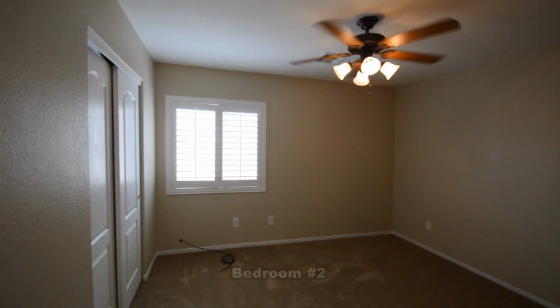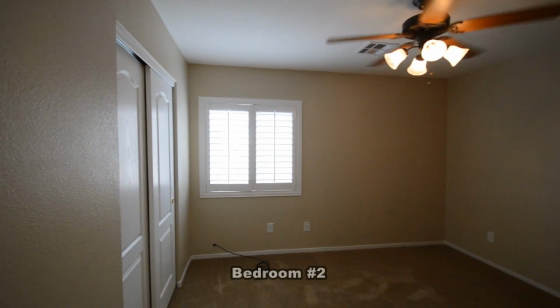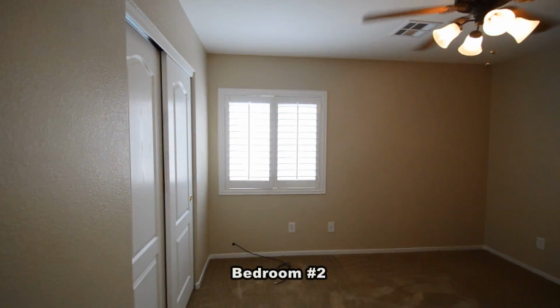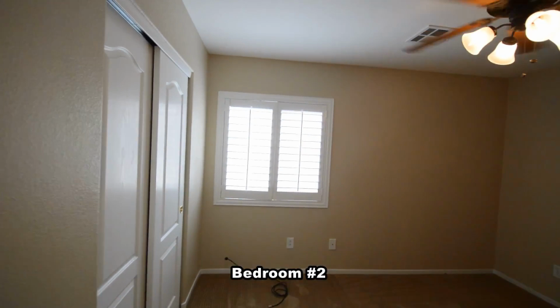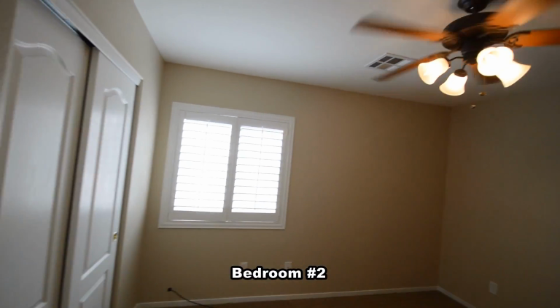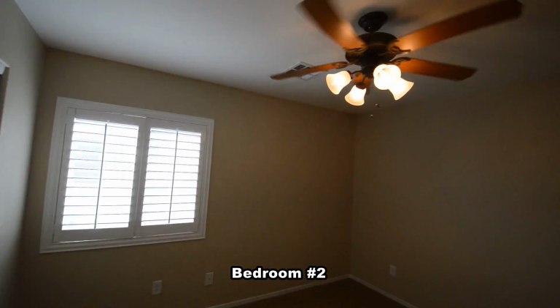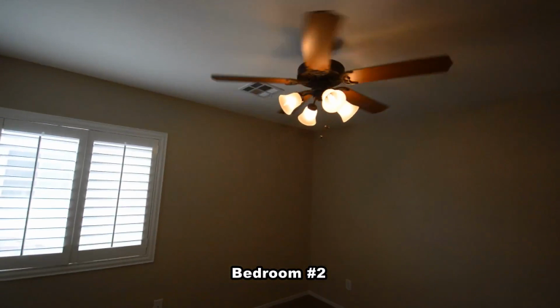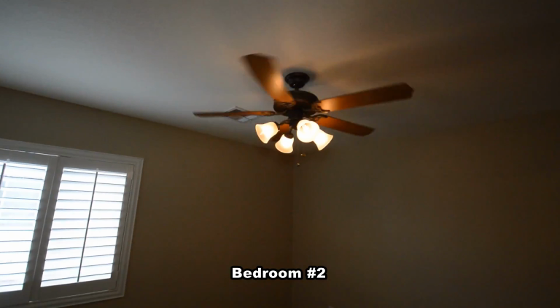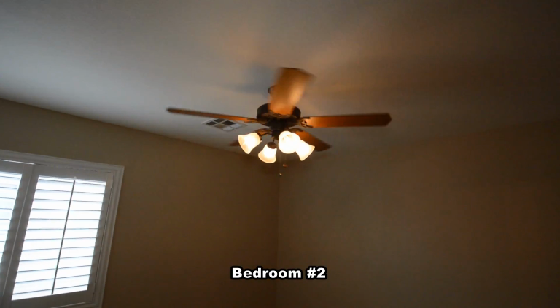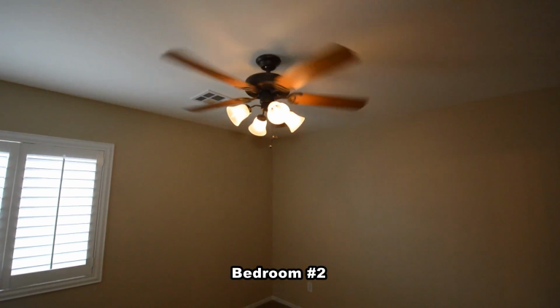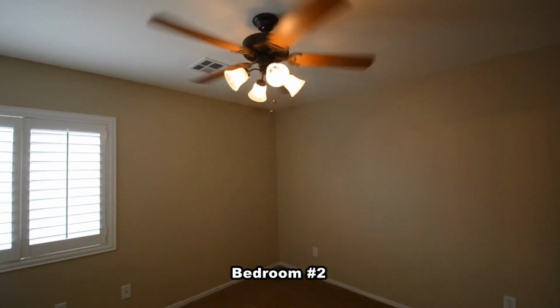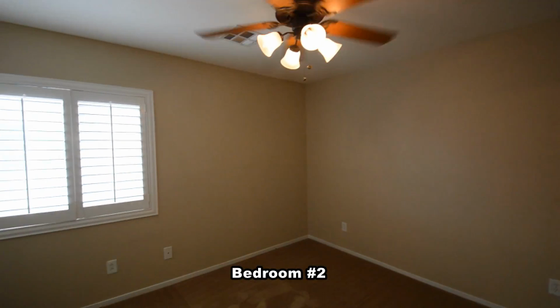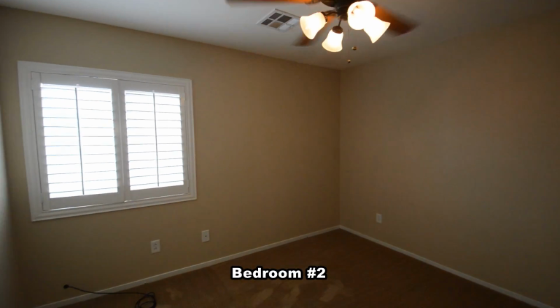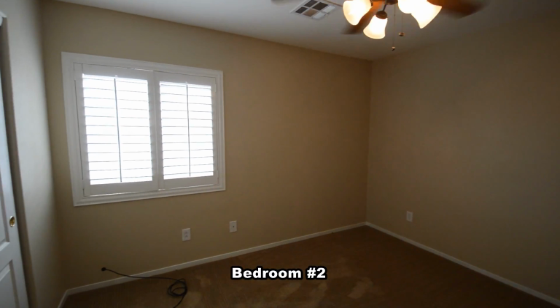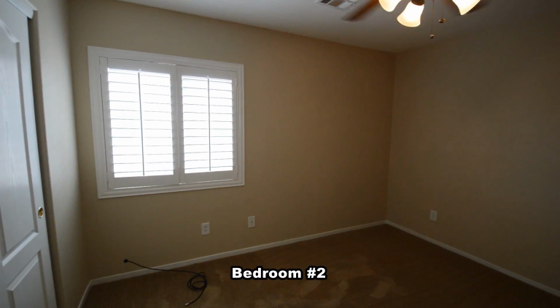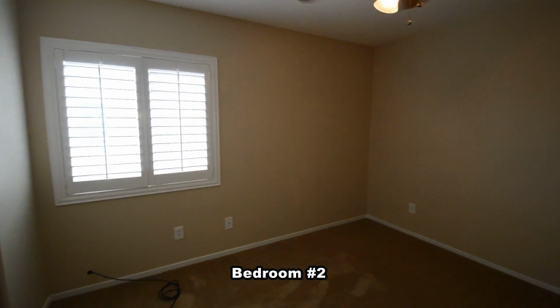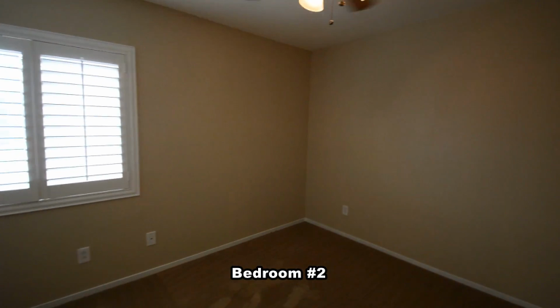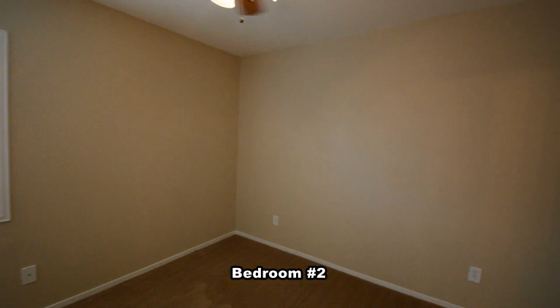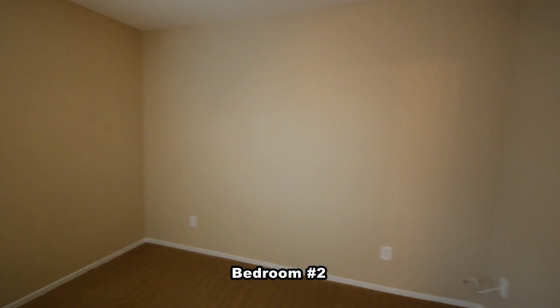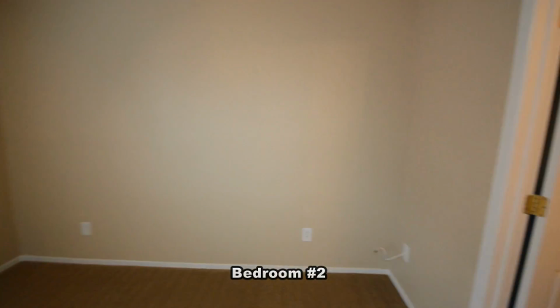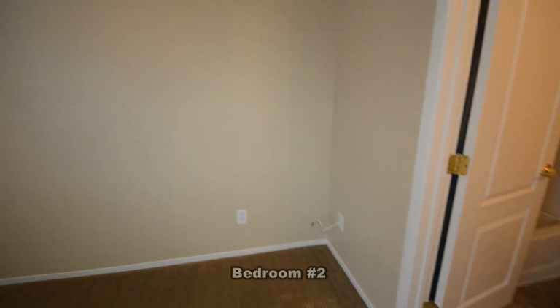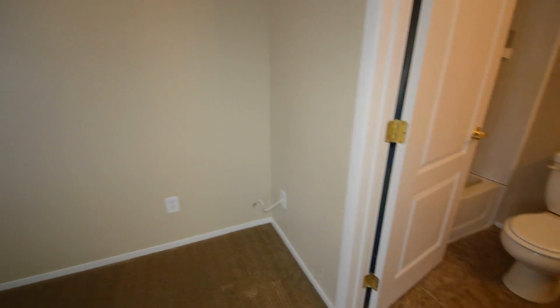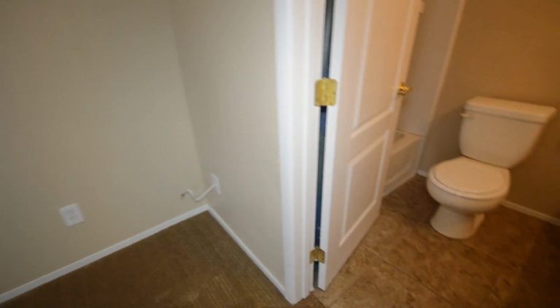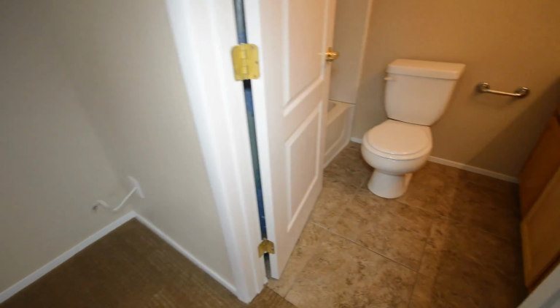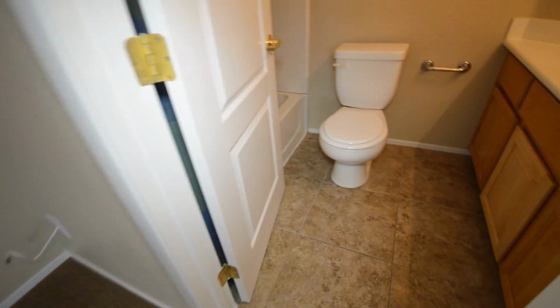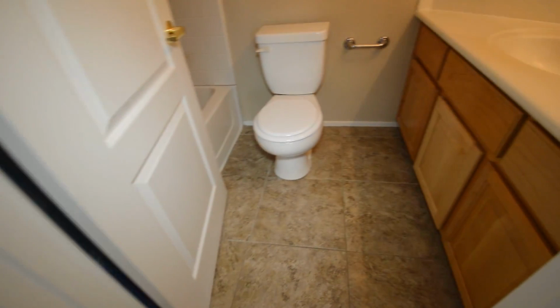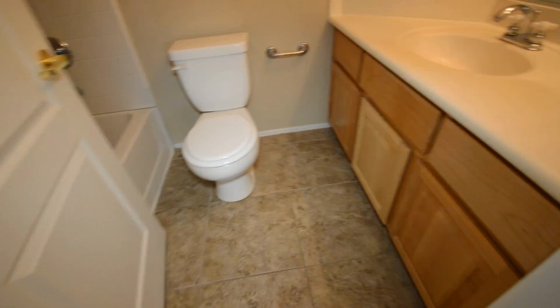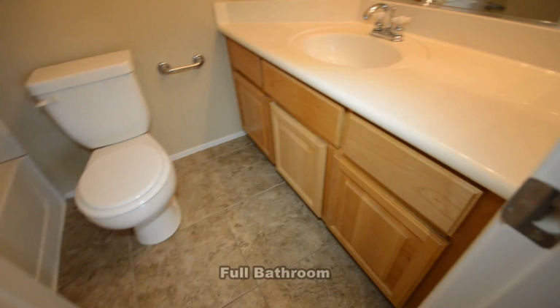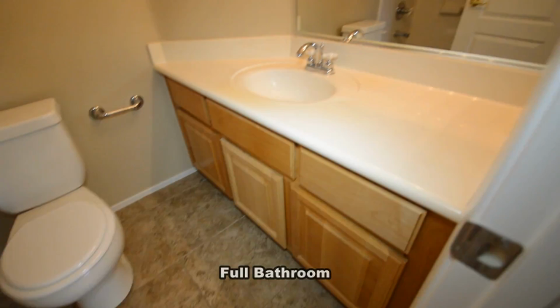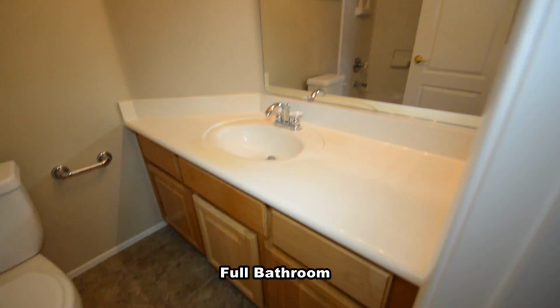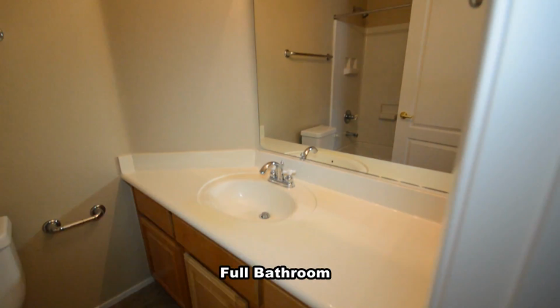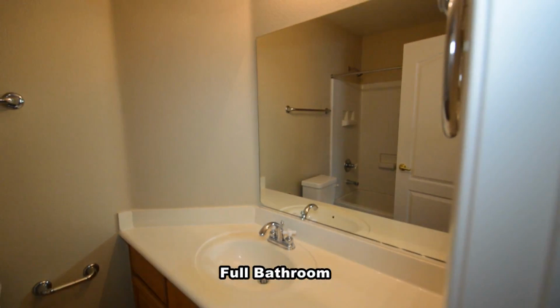The second bedroom has a ceiling fan with light and plantation shutters. The bathroom has a tub-shower combo.